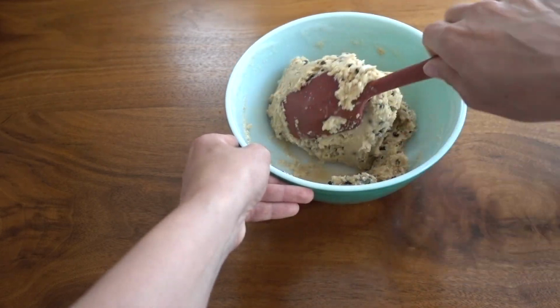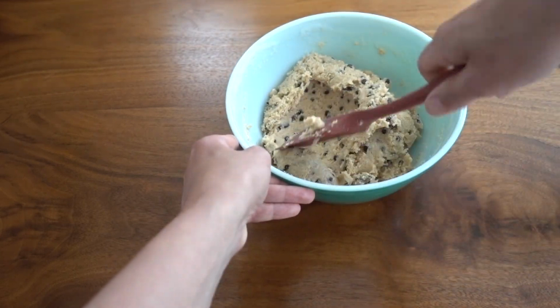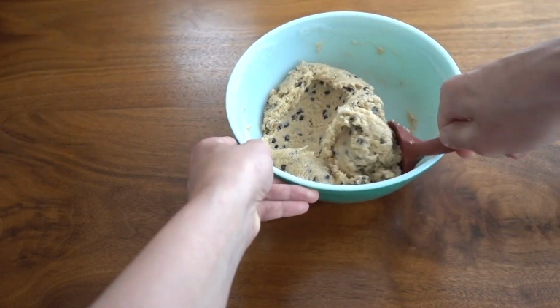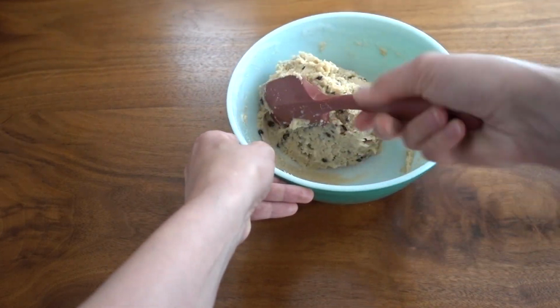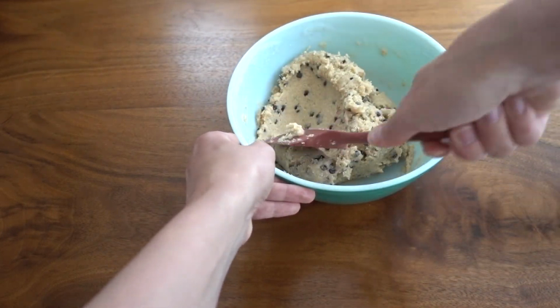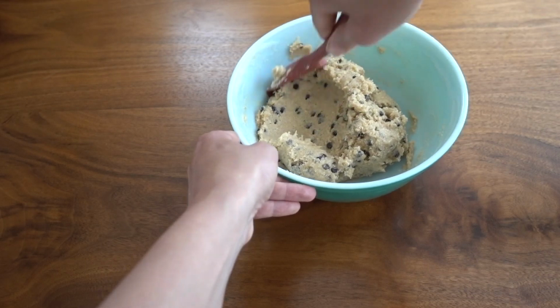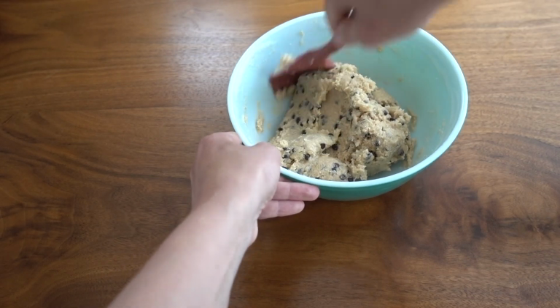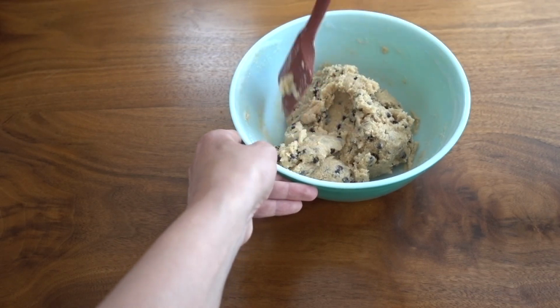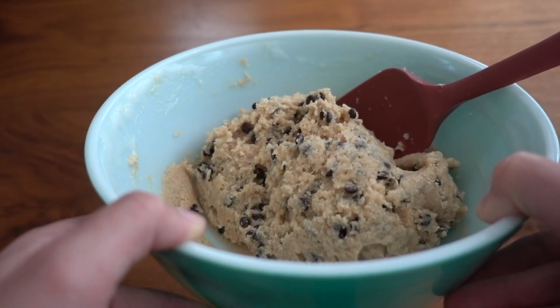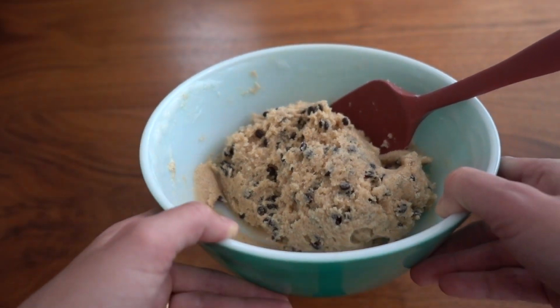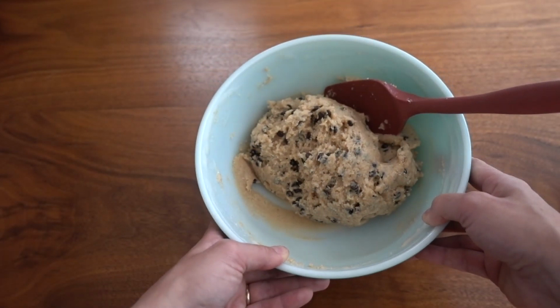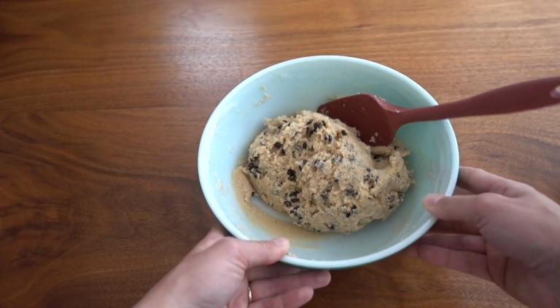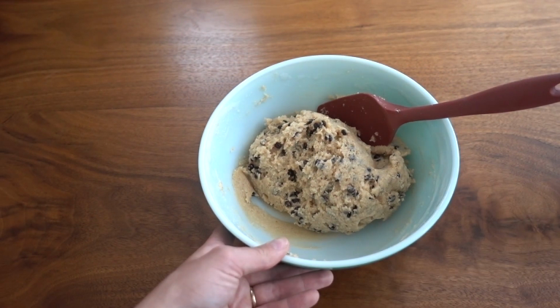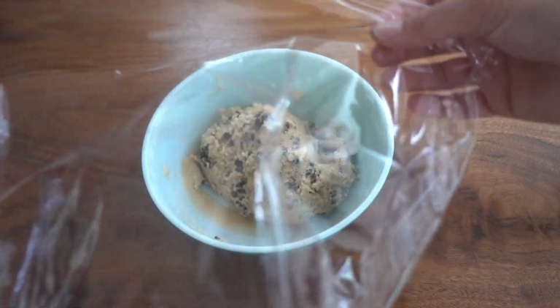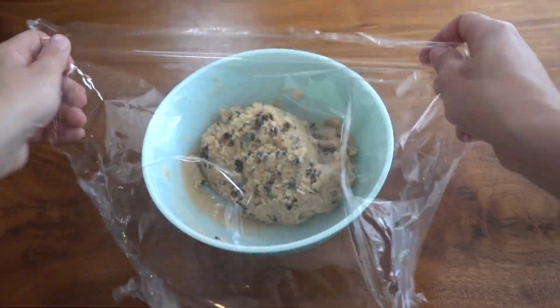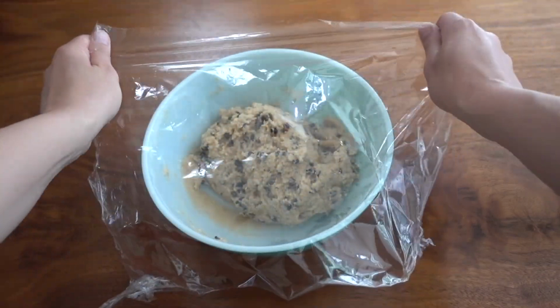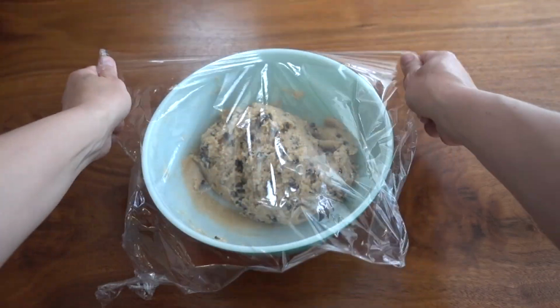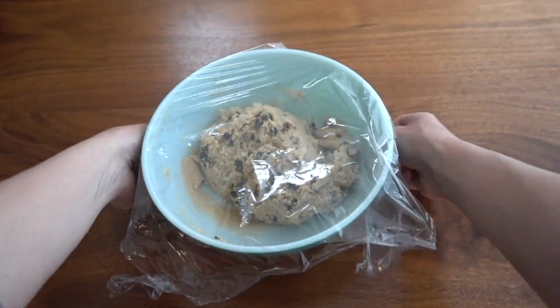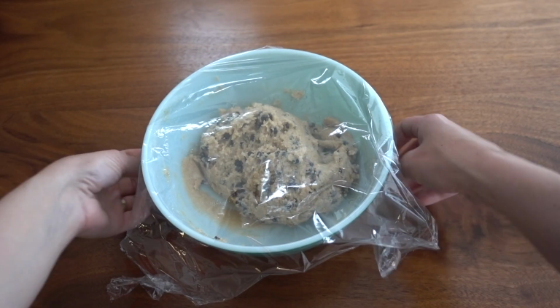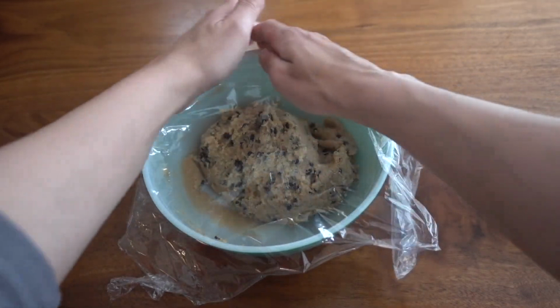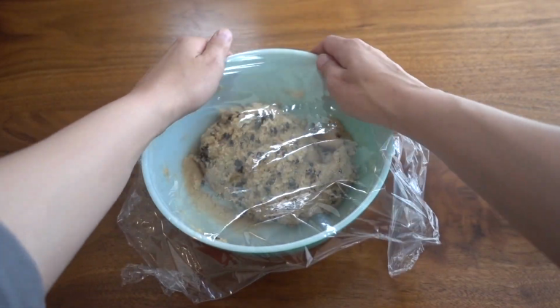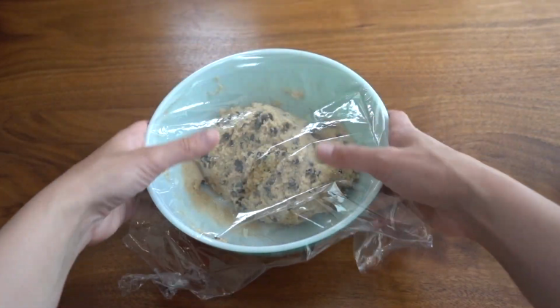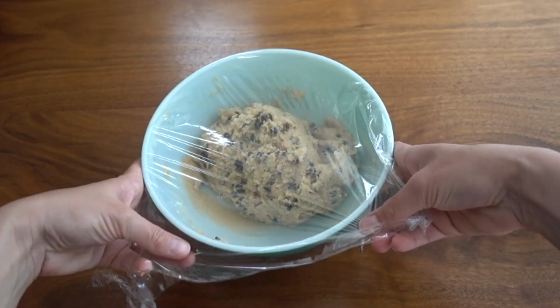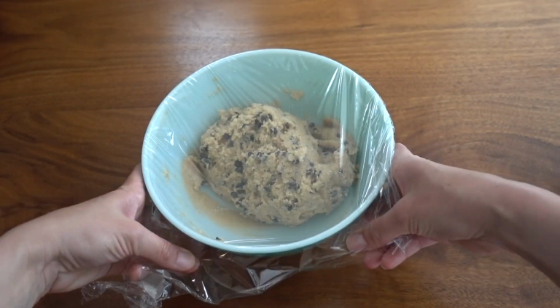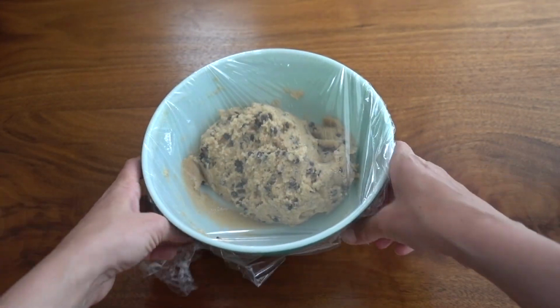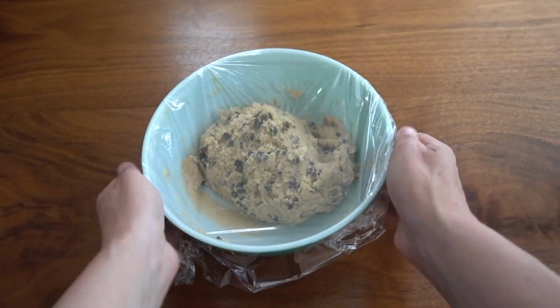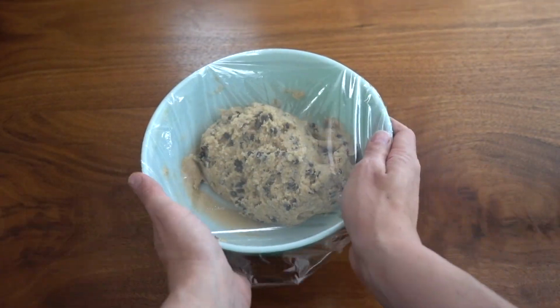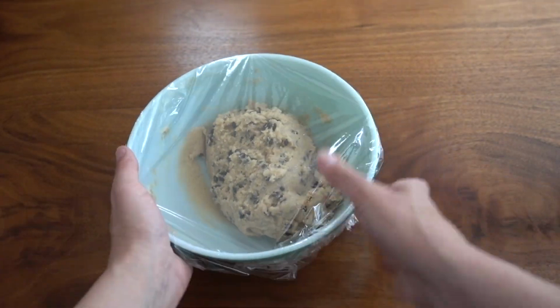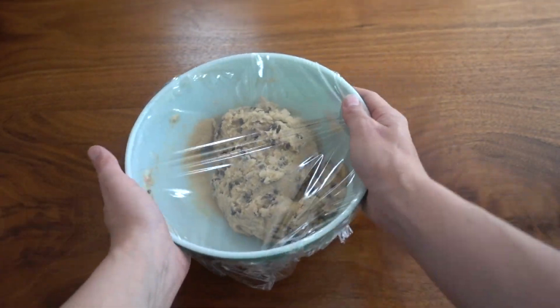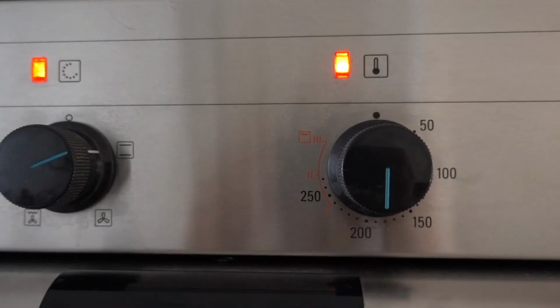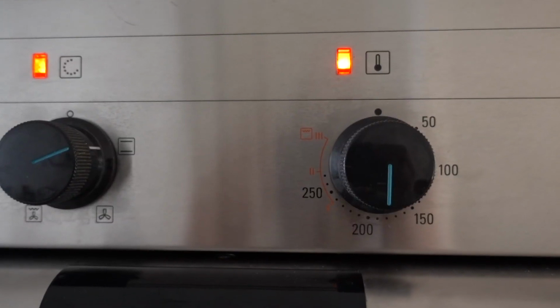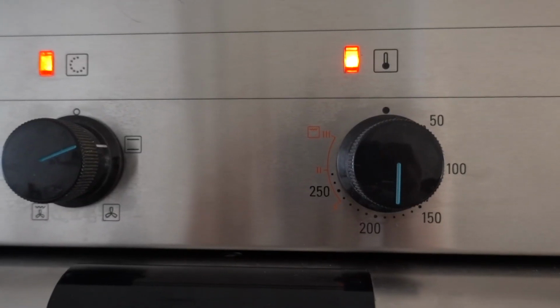This dough was so tasty, and it was totally safe to eat because there are no eggs. Next you will take the dough, cover it loosely in plastic, and put it in the fridge for 30 minutes to cool.